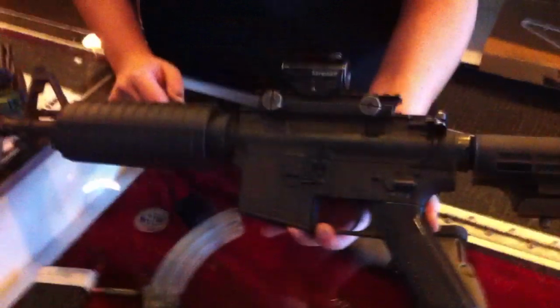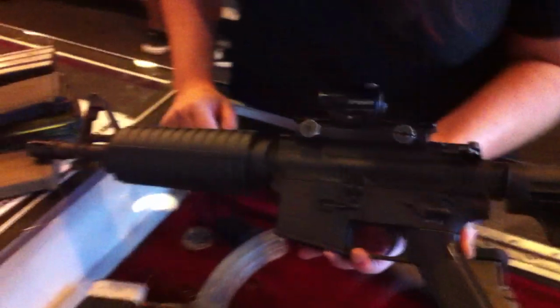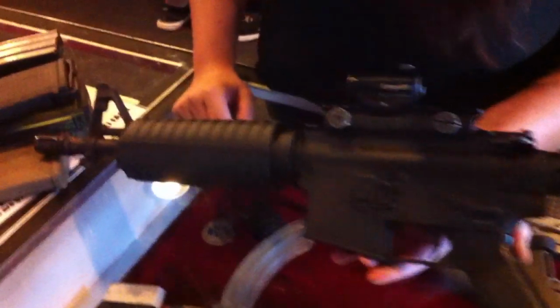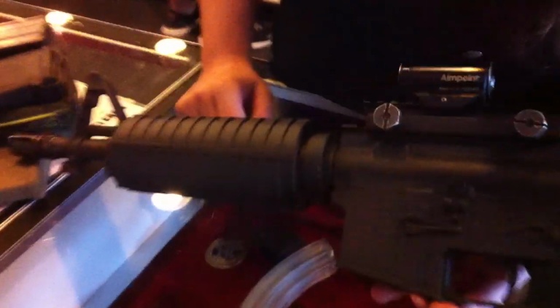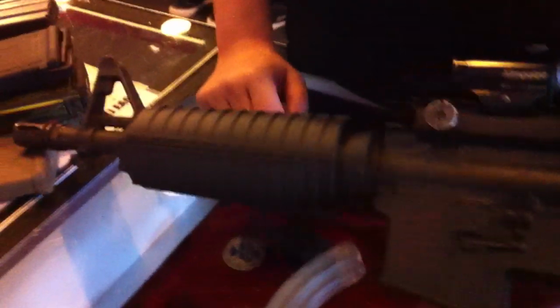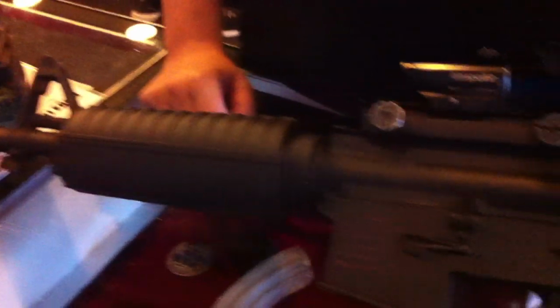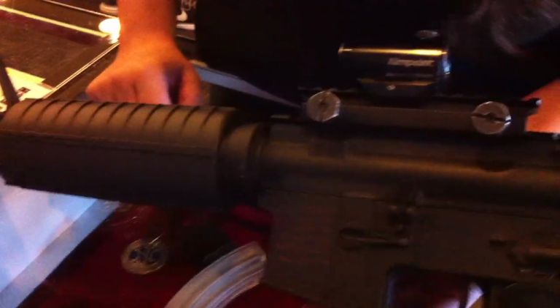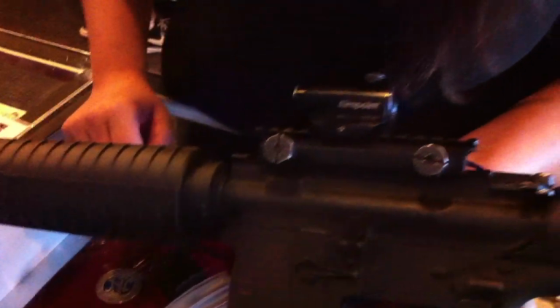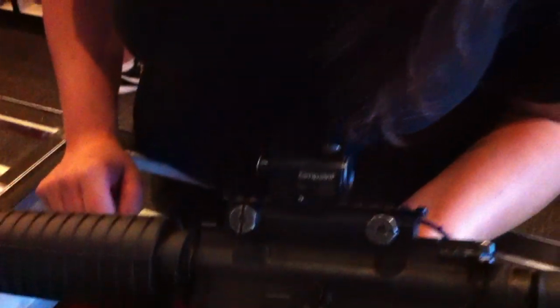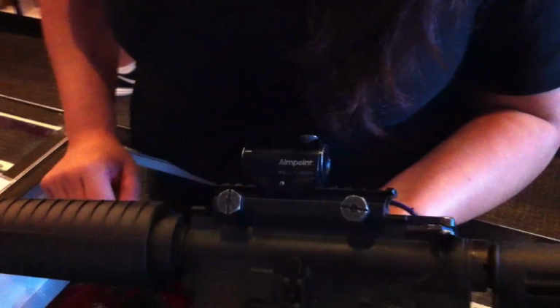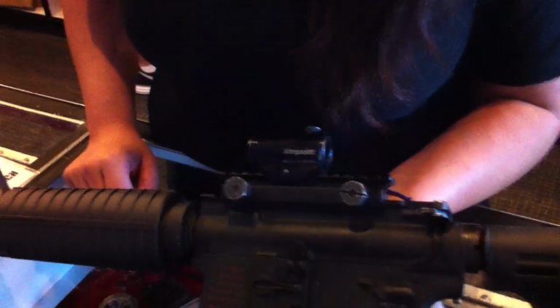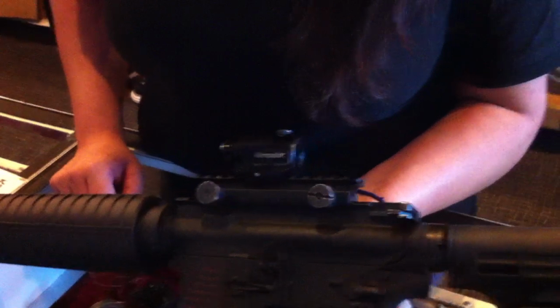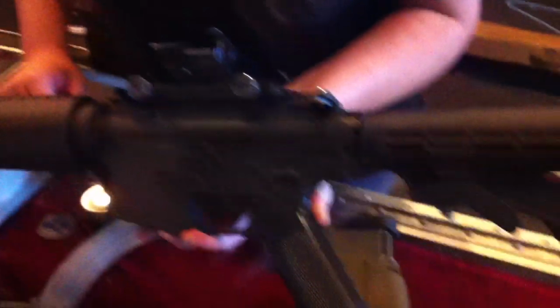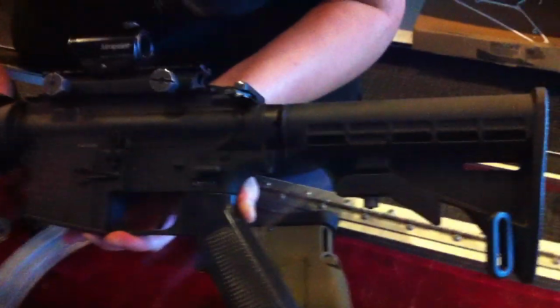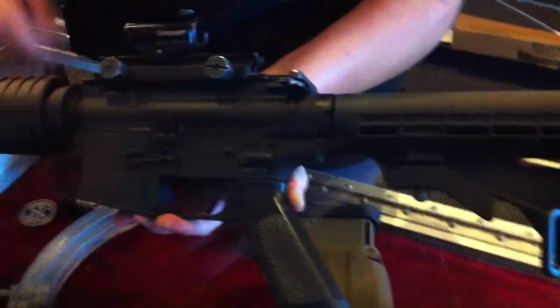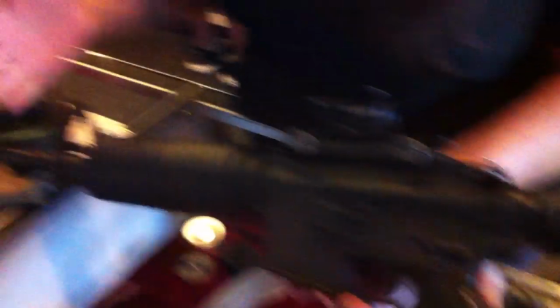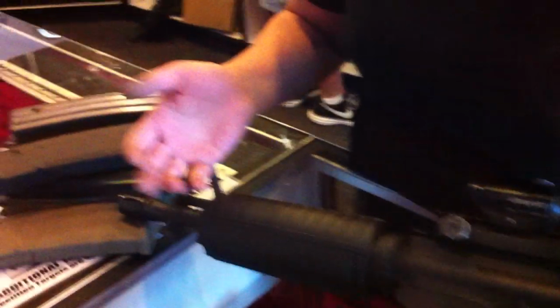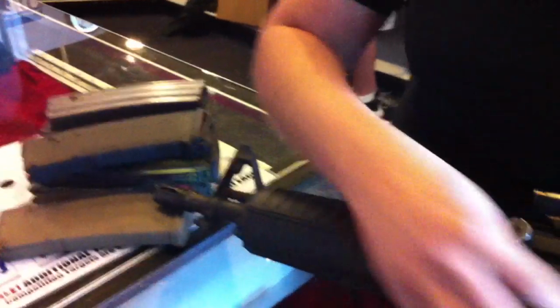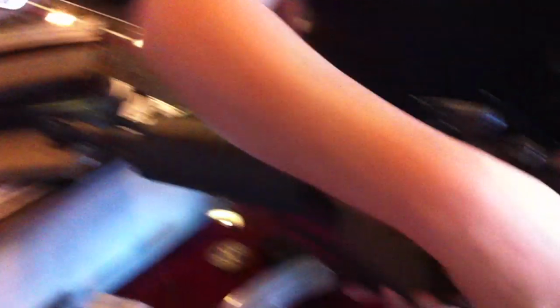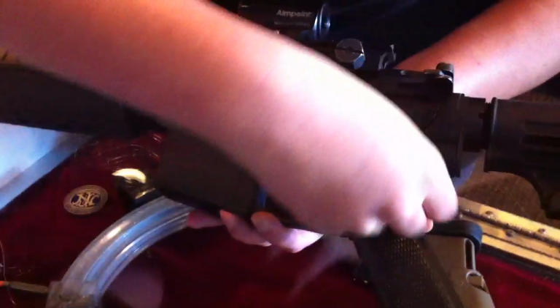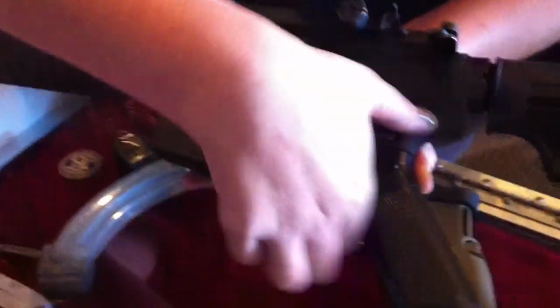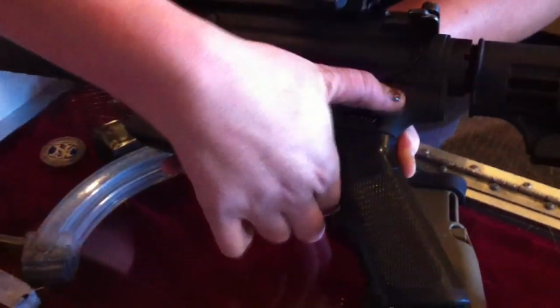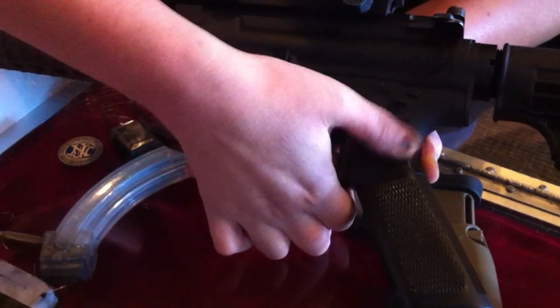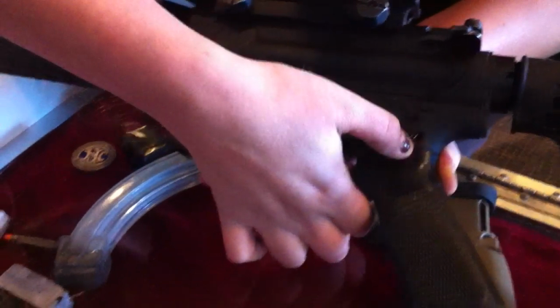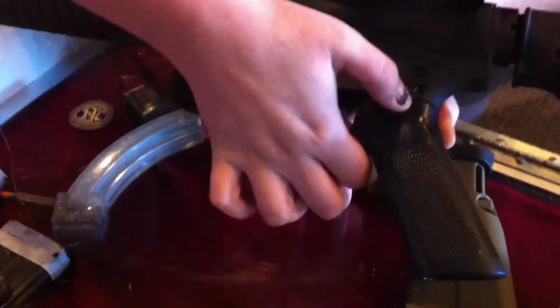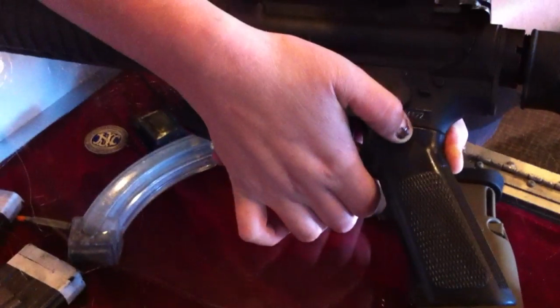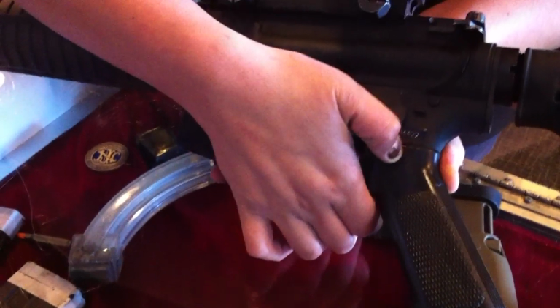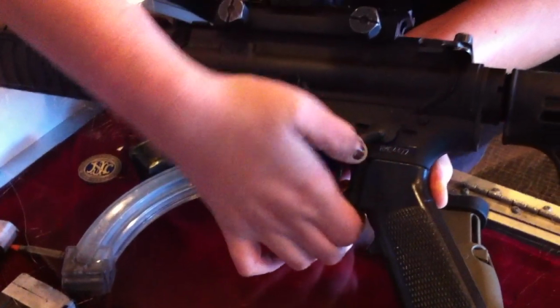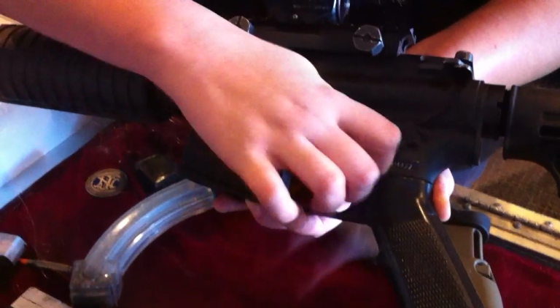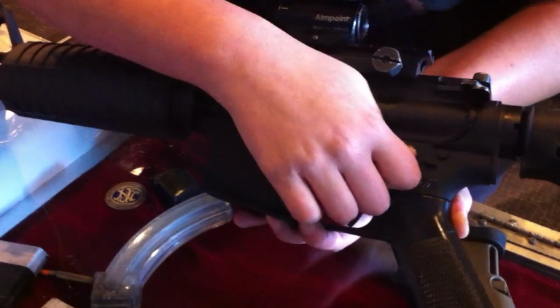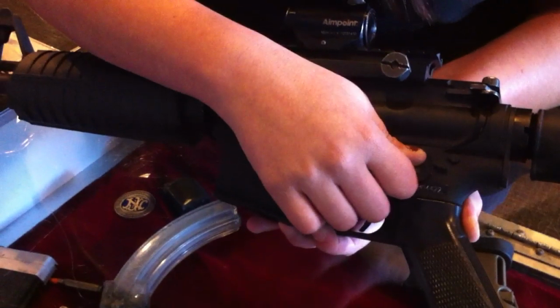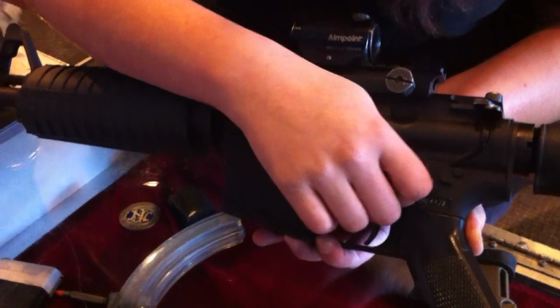This is the M4. We're going to start you on semi-auto, just so you can get used to how the function of the gun works. At that point, we're going to switch you over to full auto when you're comfortable shooting.